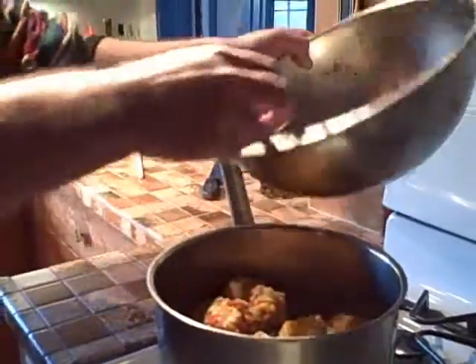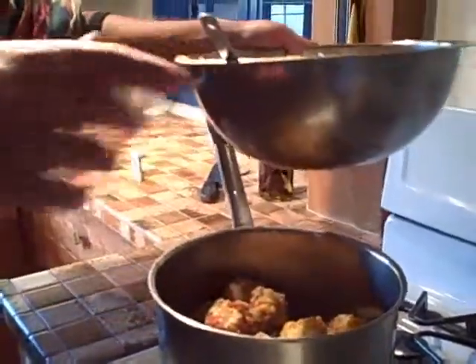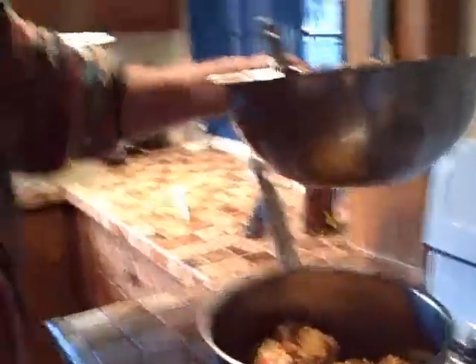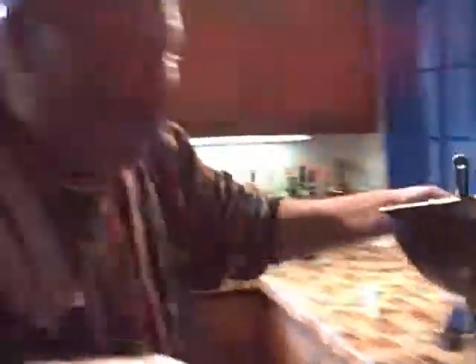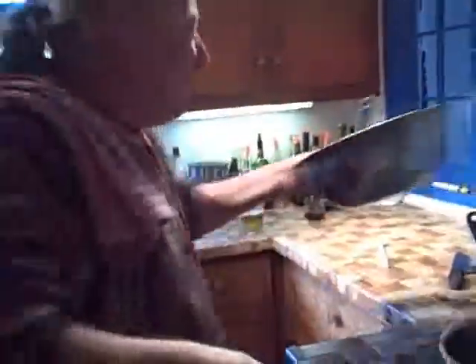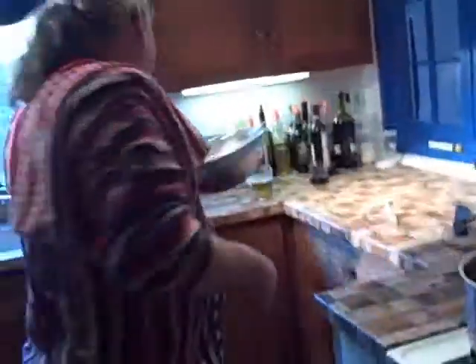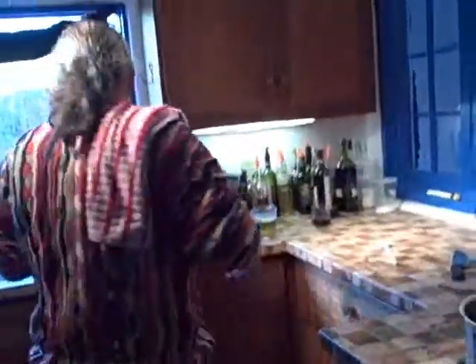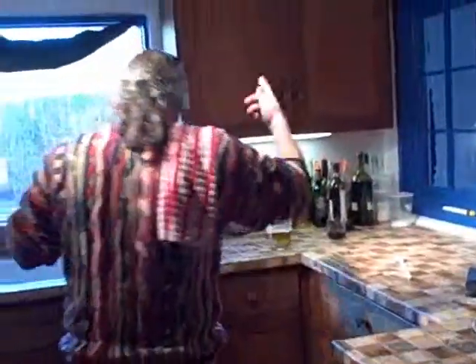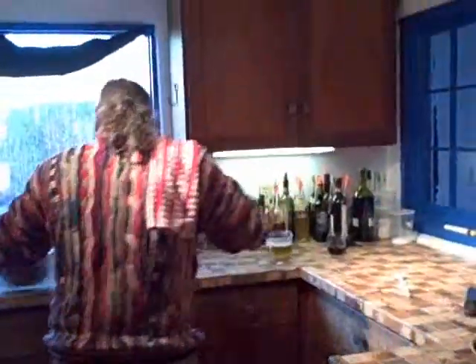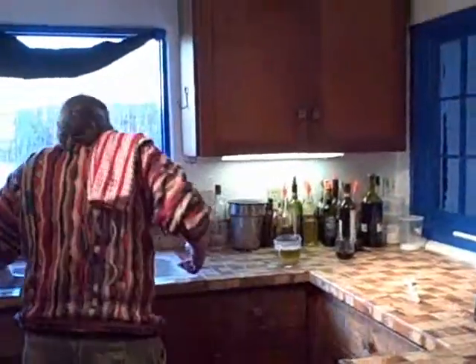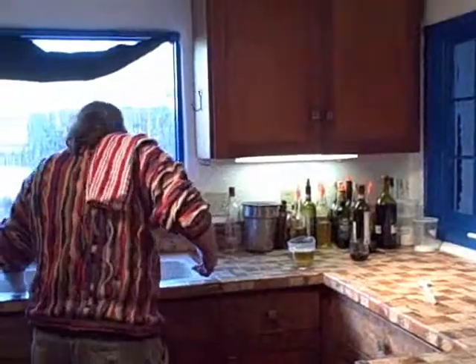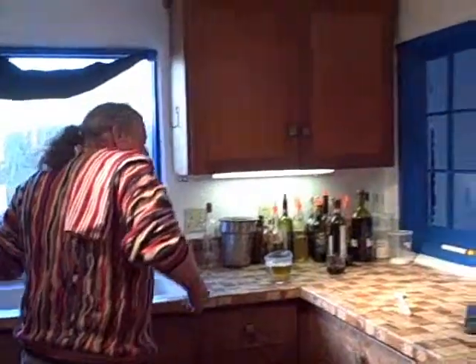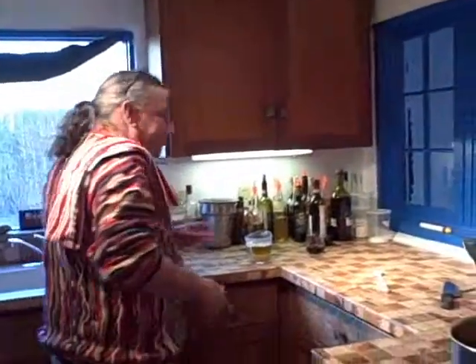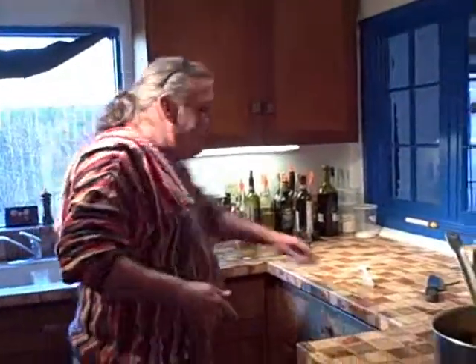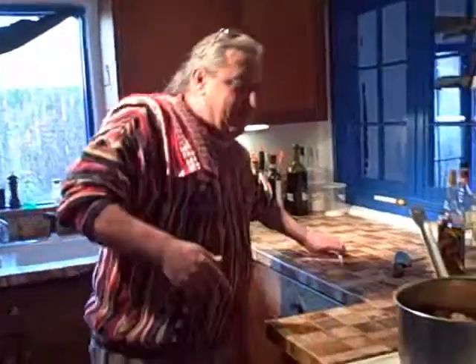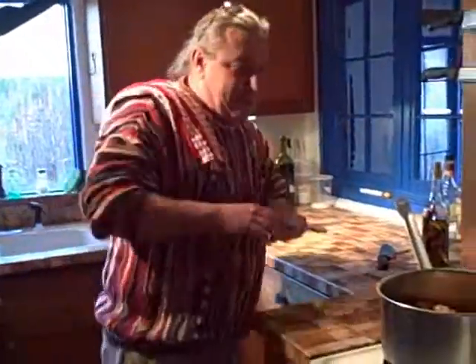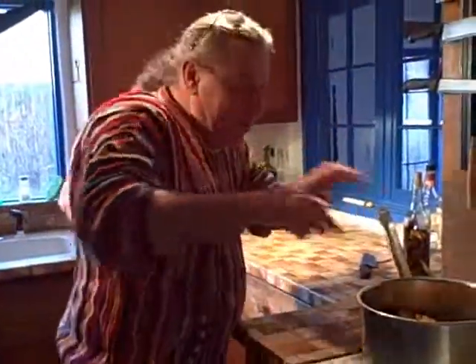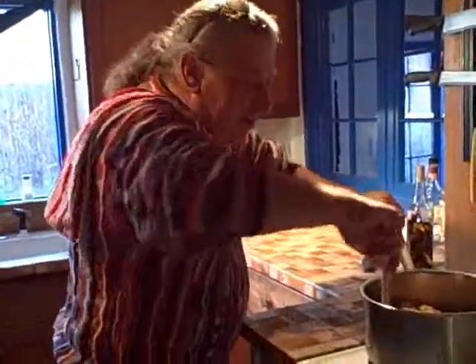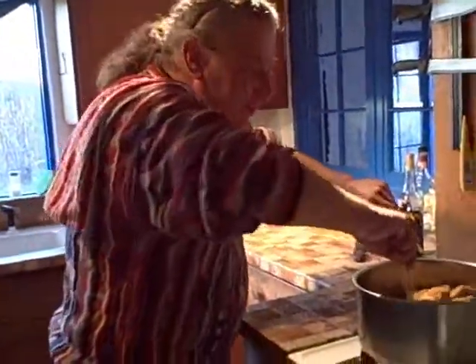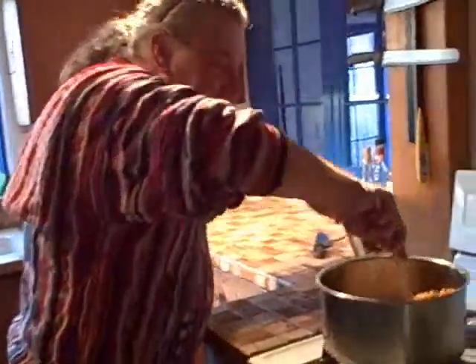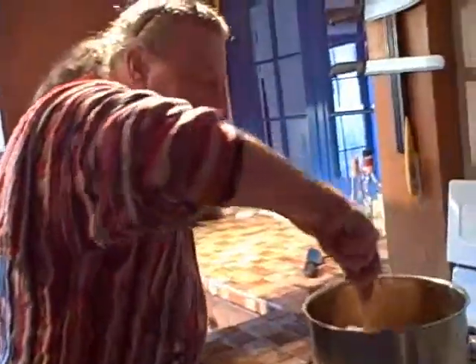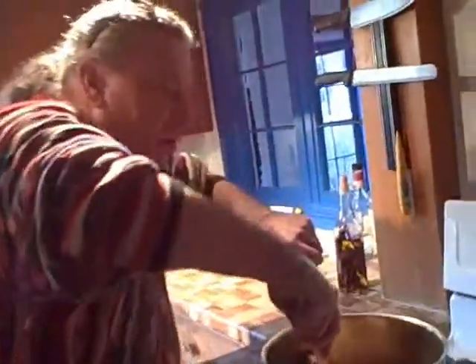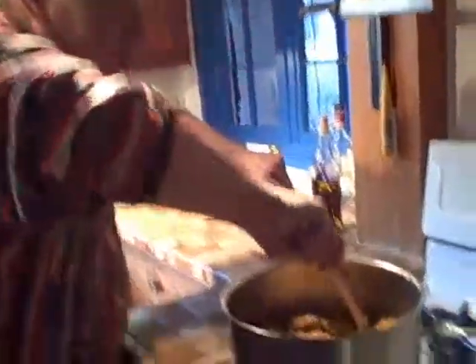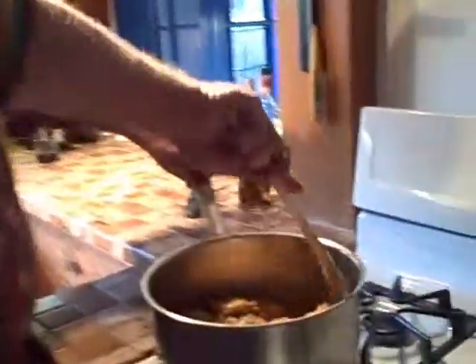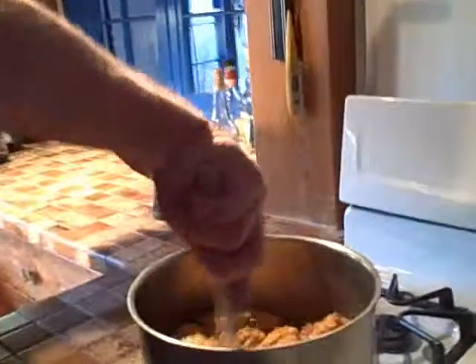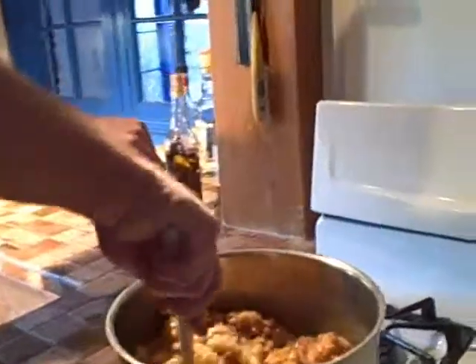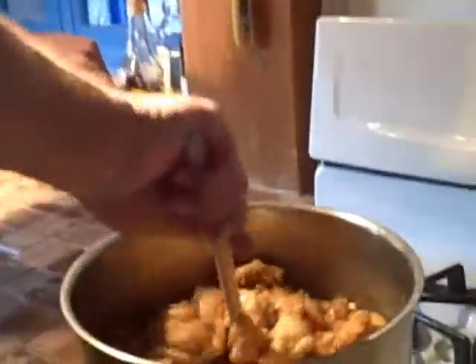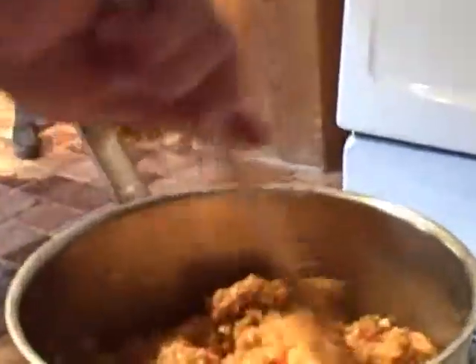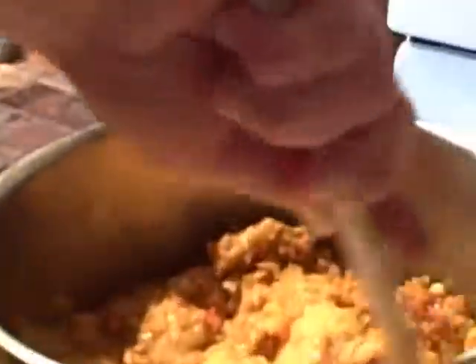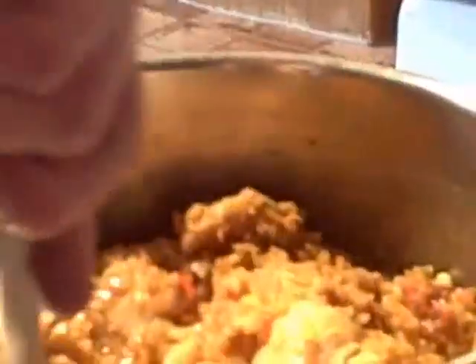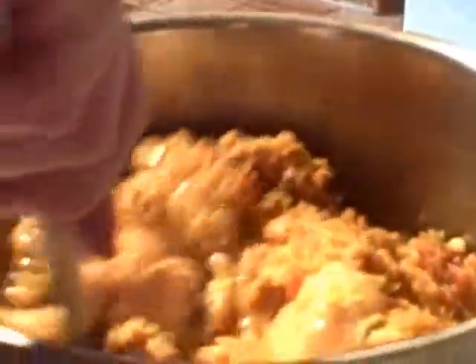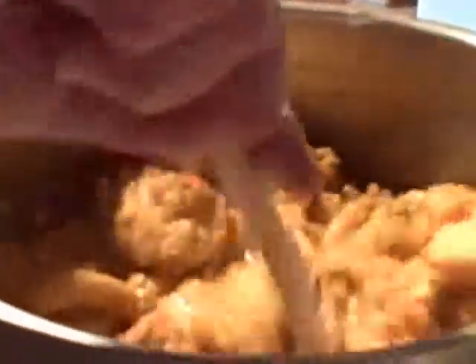I'll give you a hint: The Weavers. All right, that's it — I told you. So what we're going to do is cook this slowly. Chicken's in here, it's been marinated.